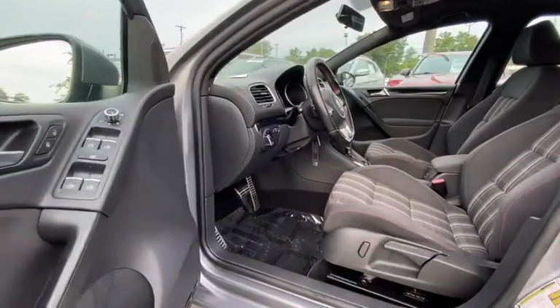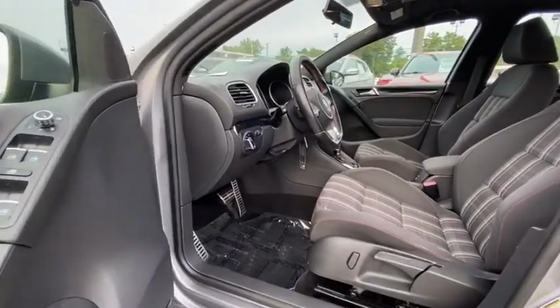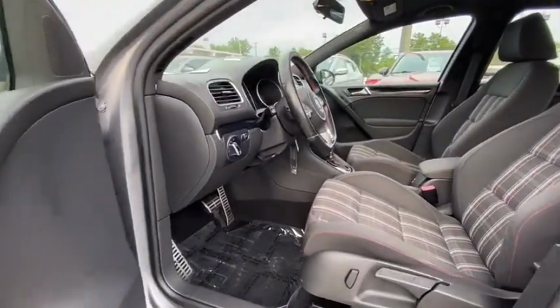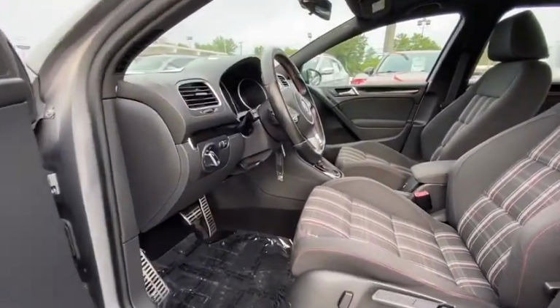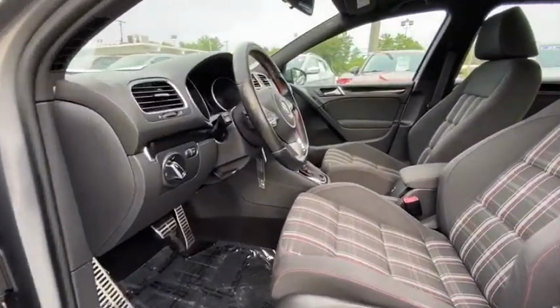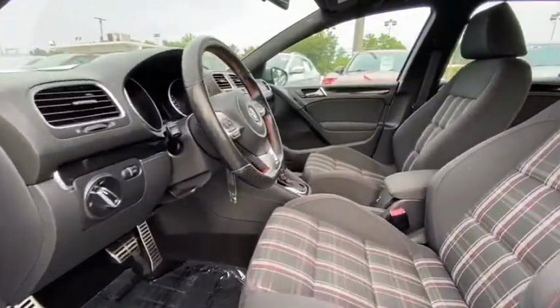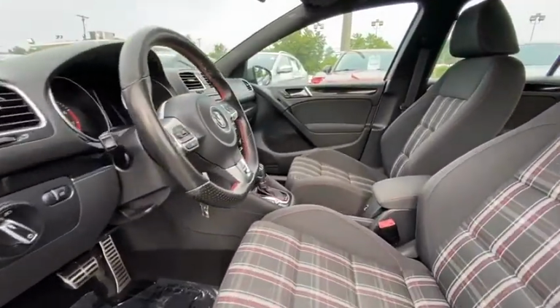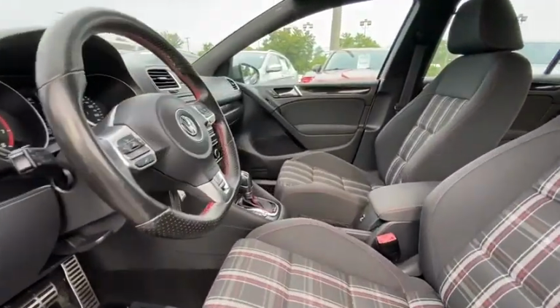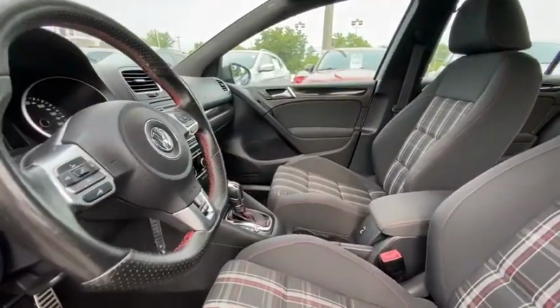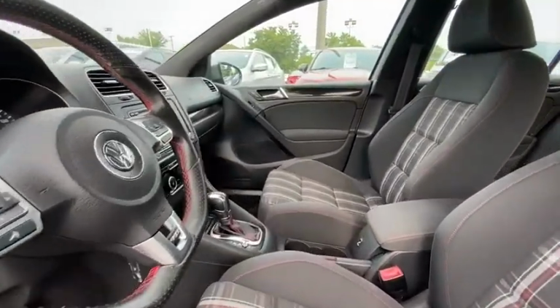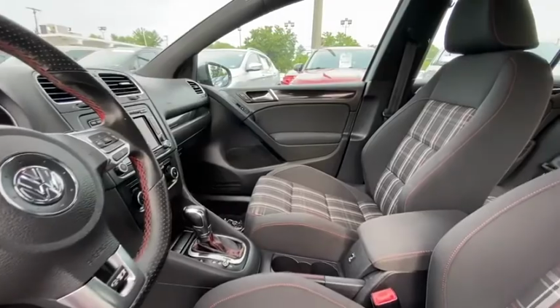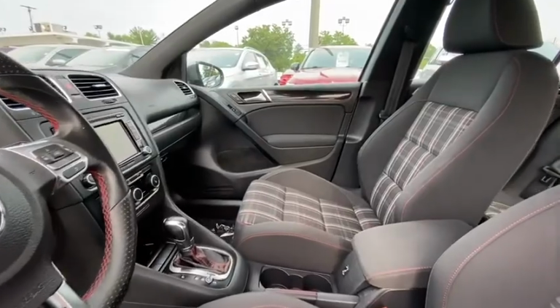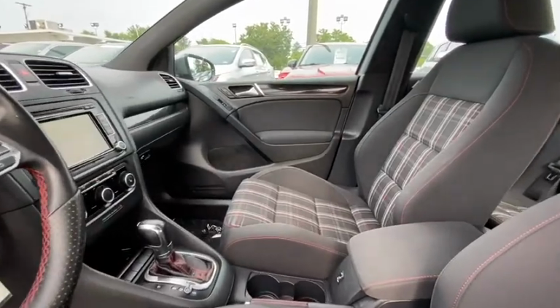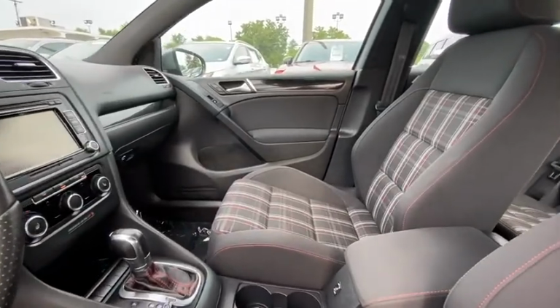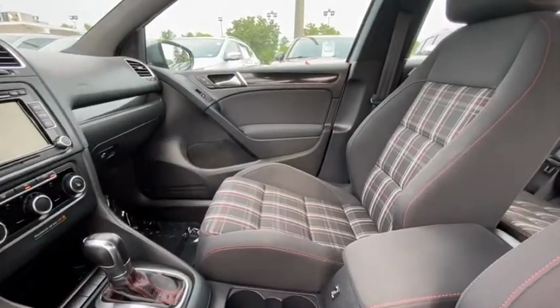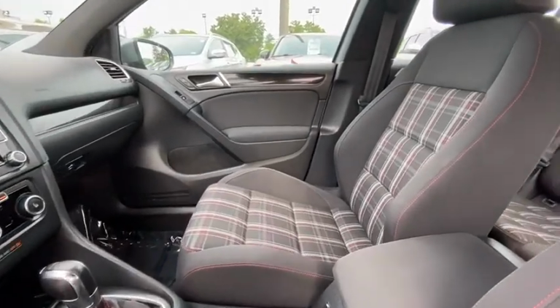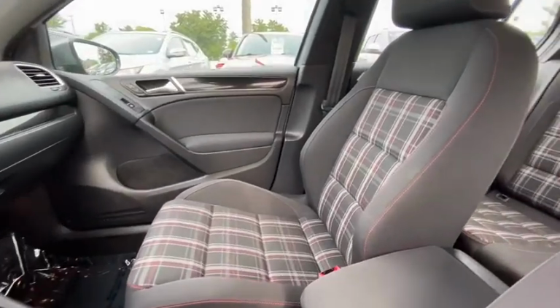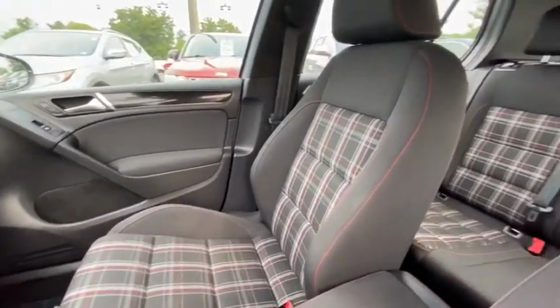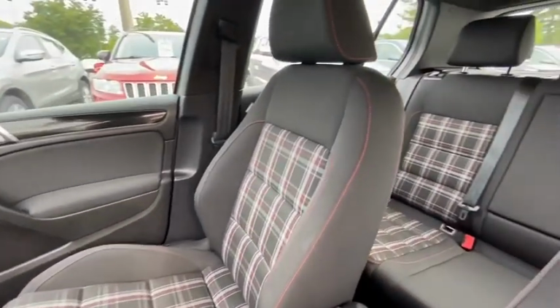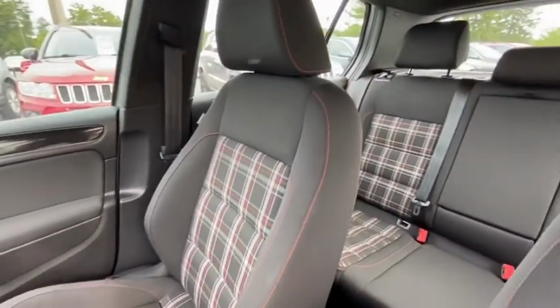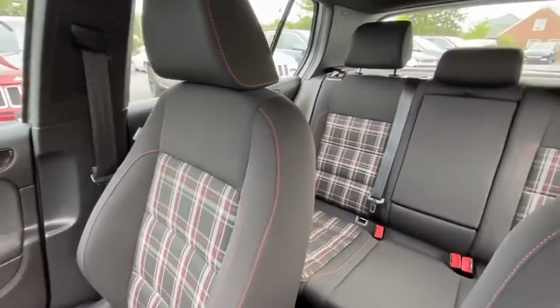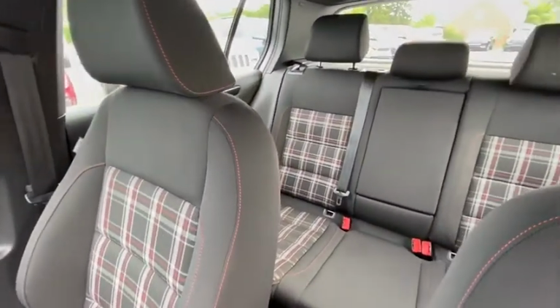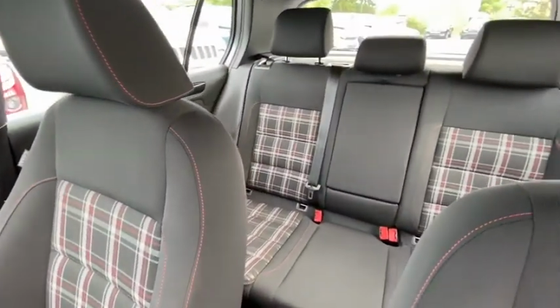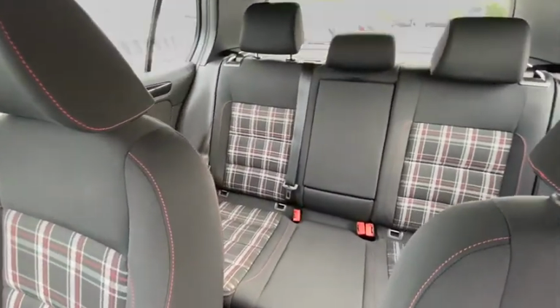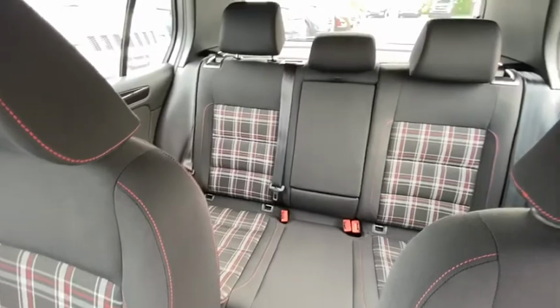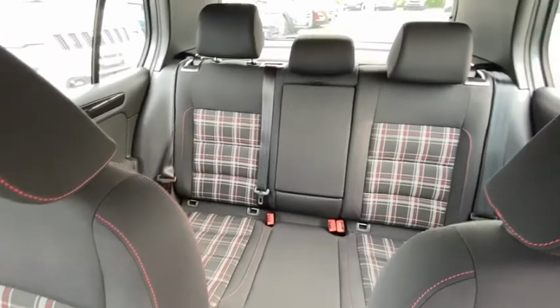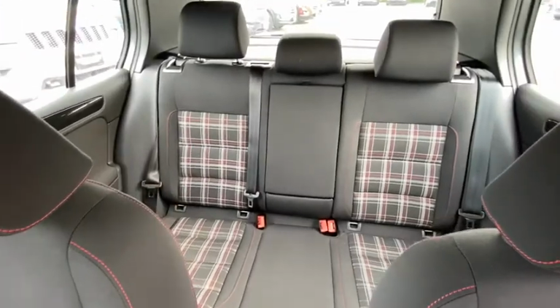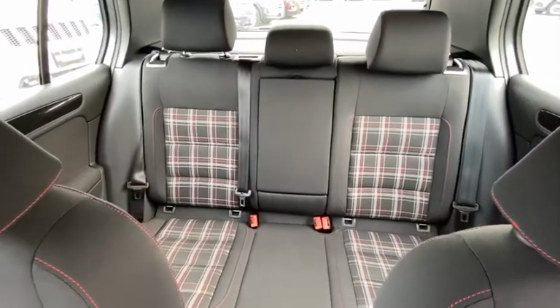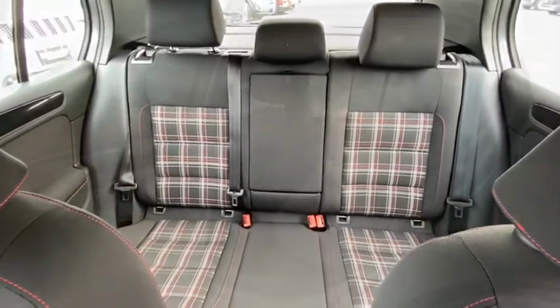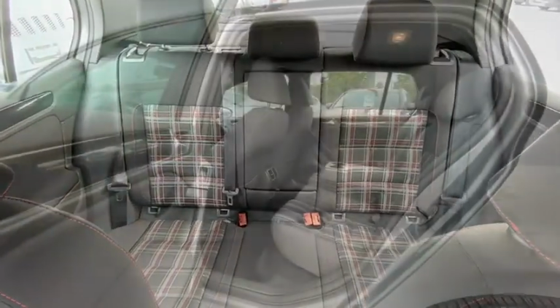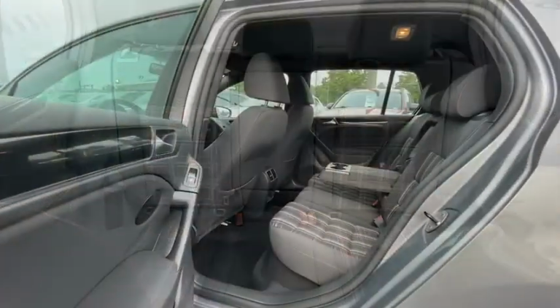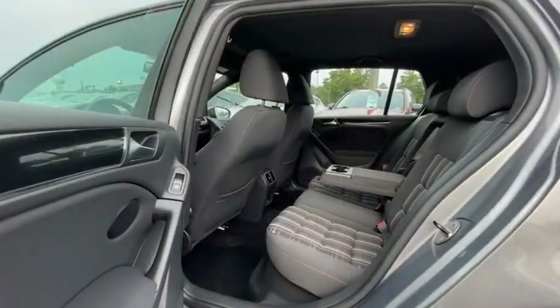Compass, power windows, rear window defroster, trip computer, CD player, heated front seats, electronic stability control, remote keyless entry, tachometer, brake assist, panic alarm.